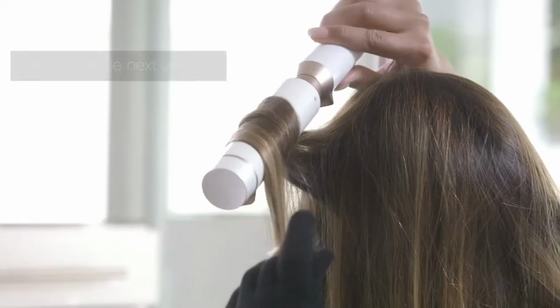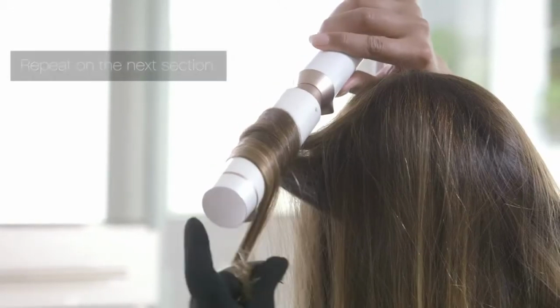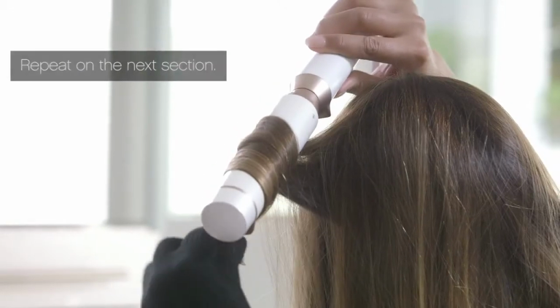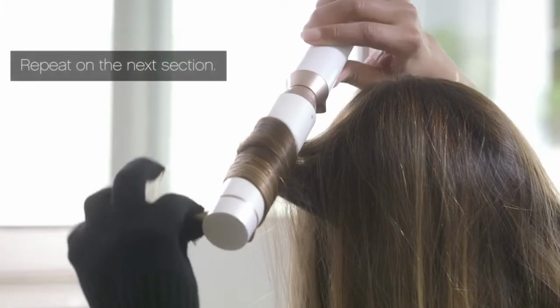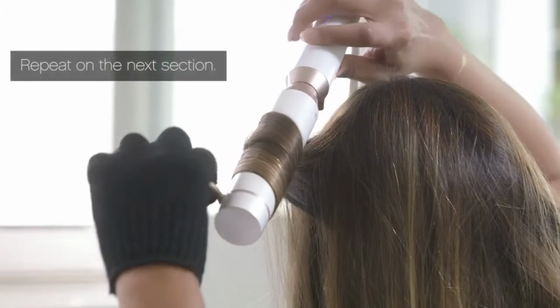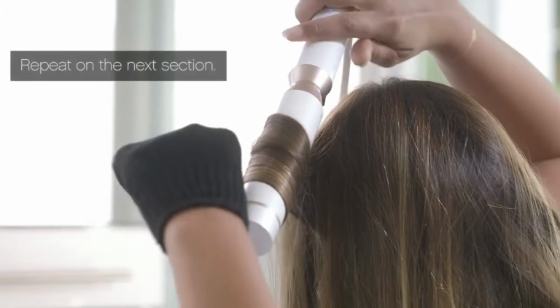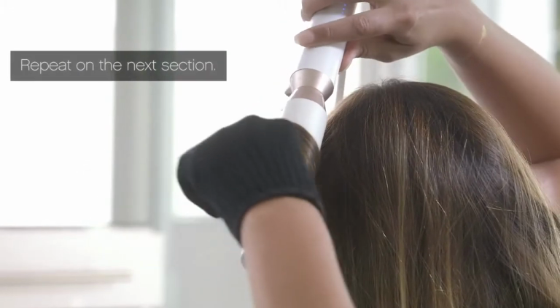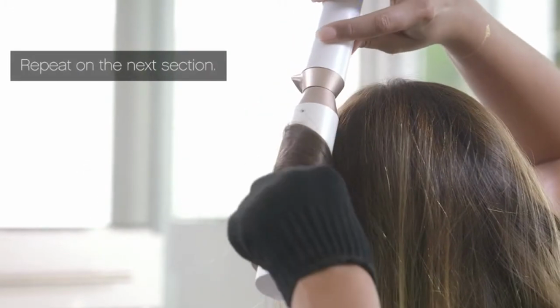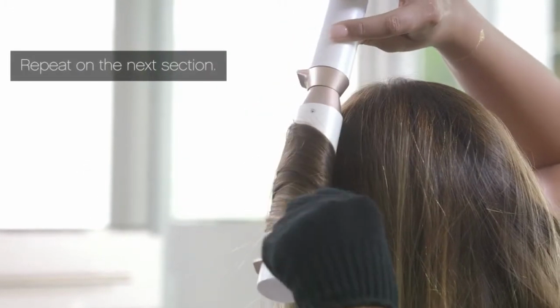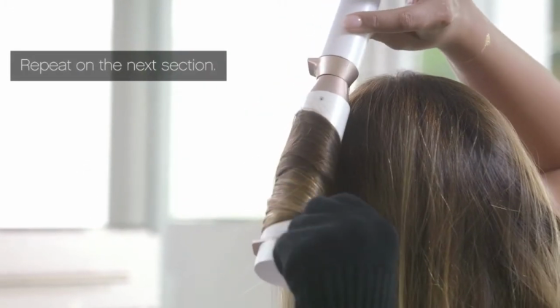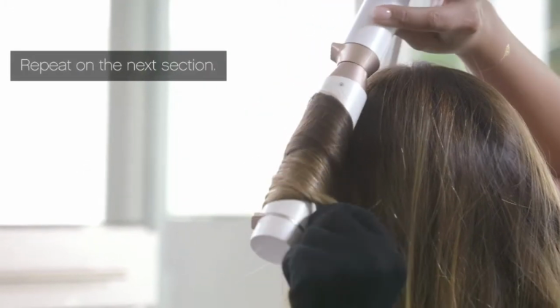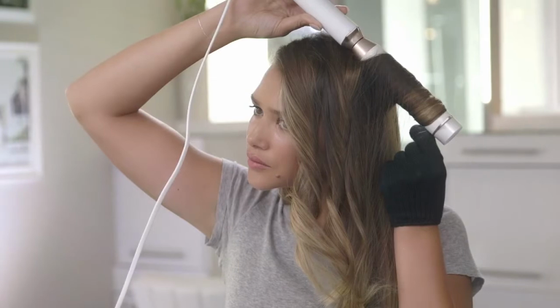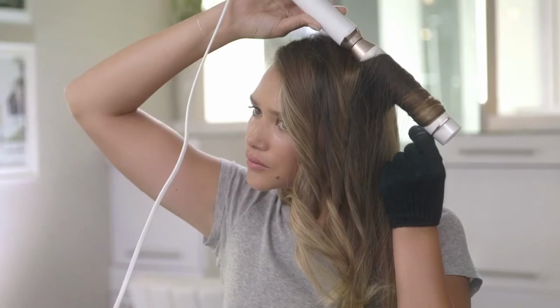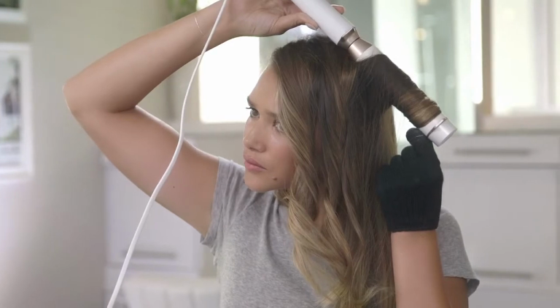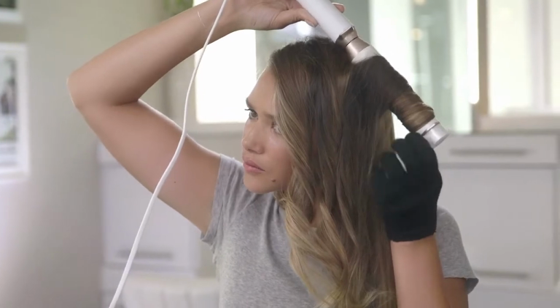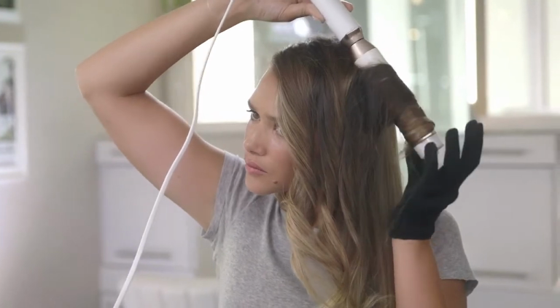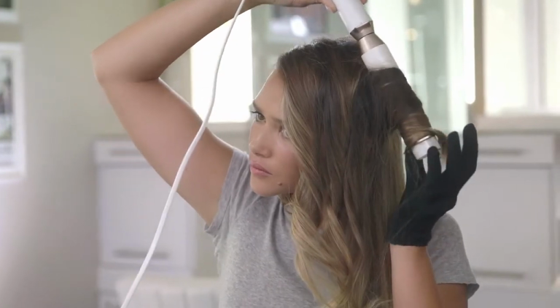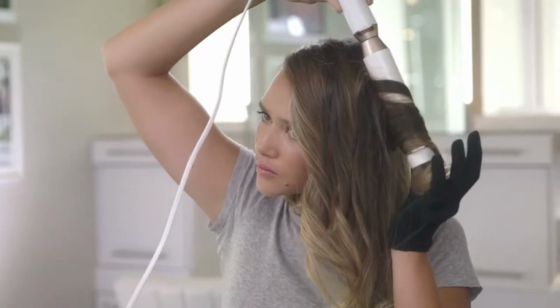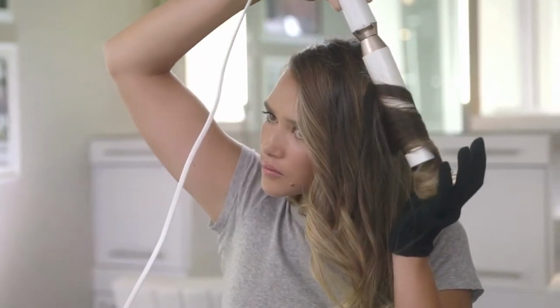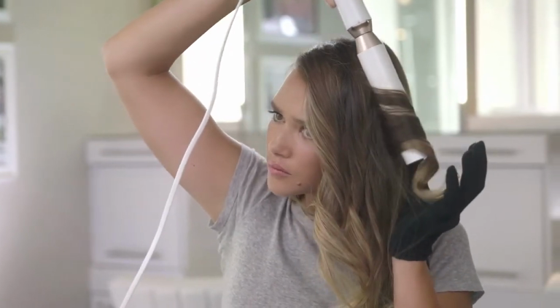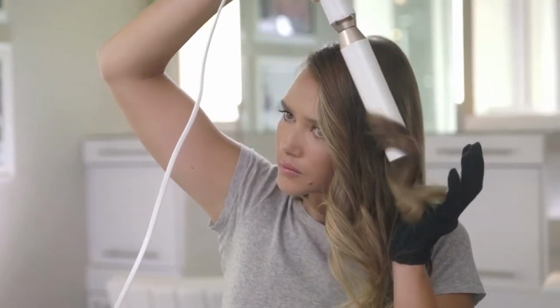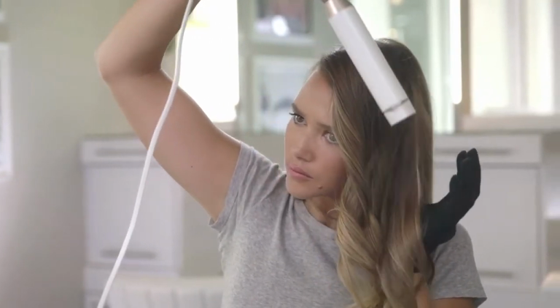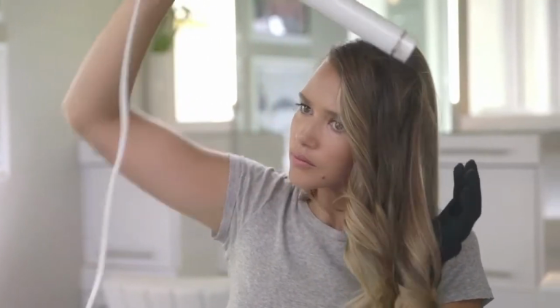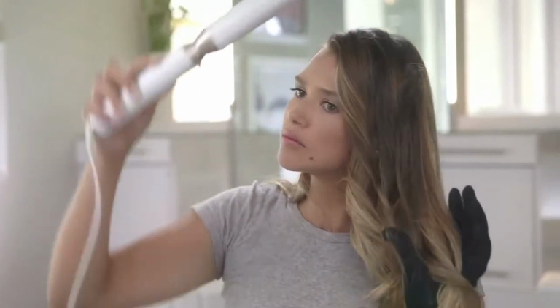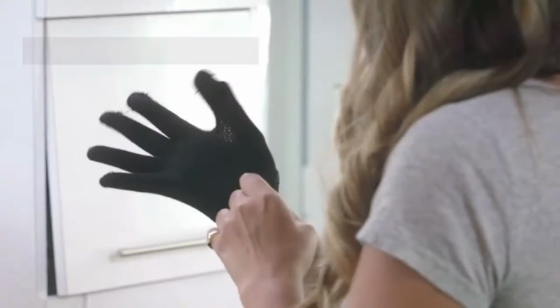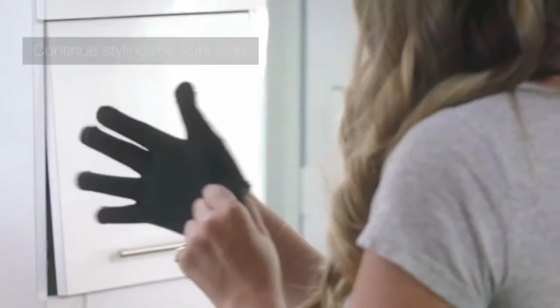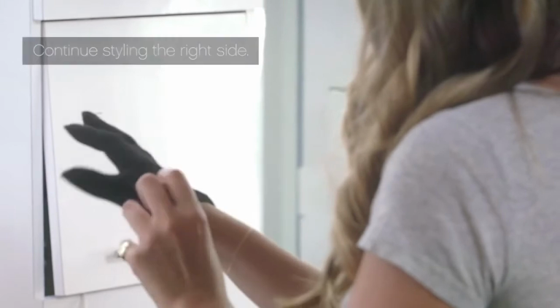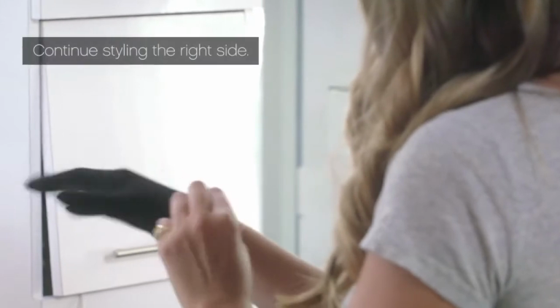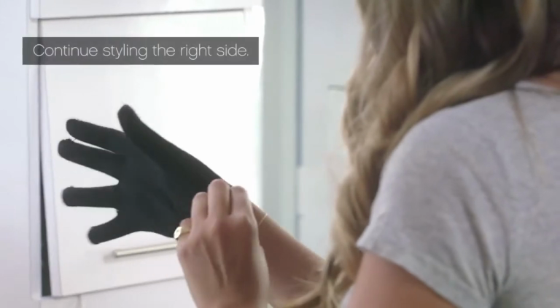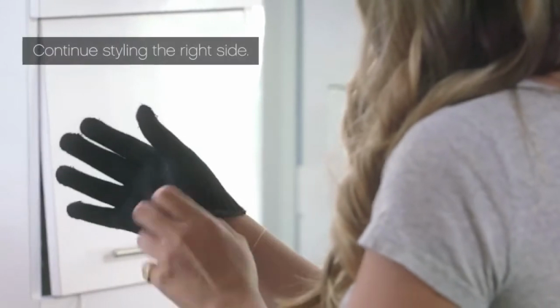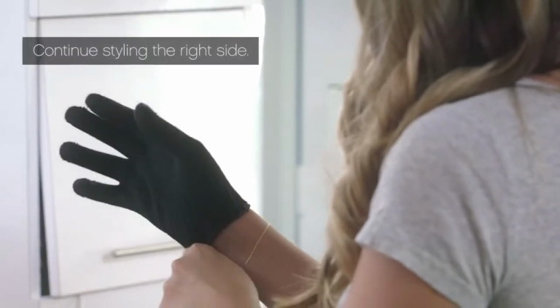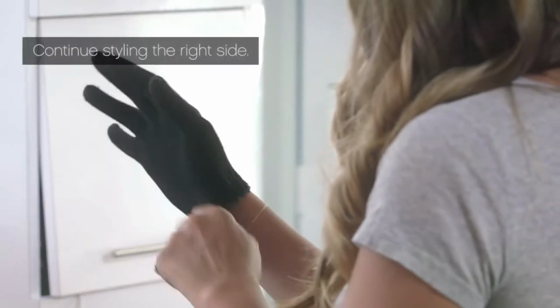Continue styling the rest of the sections on the left side using the same method. Repeat this process on the right side. Be sure to switch the glove to your right hand before you start styling.